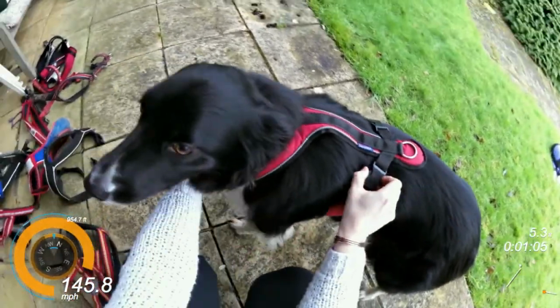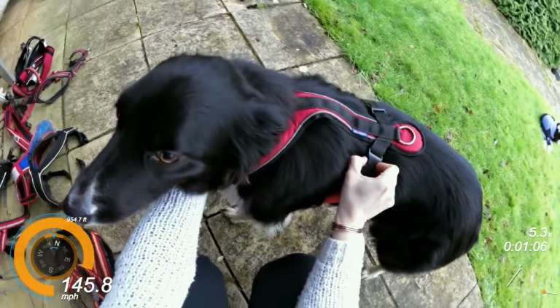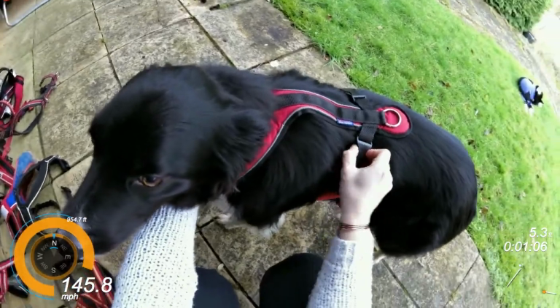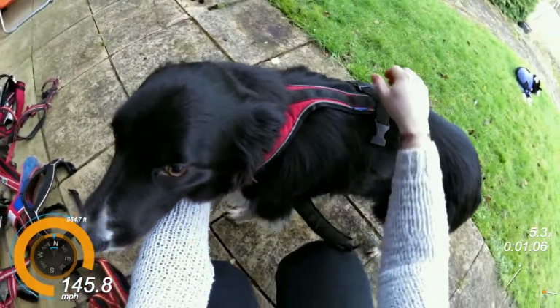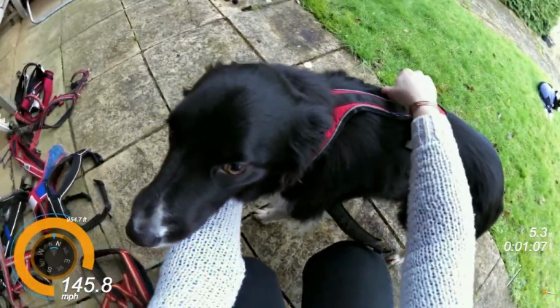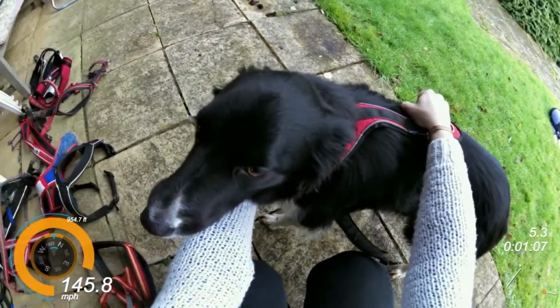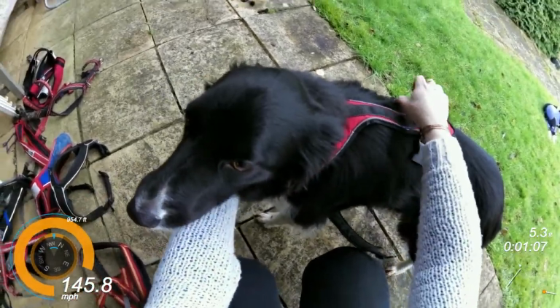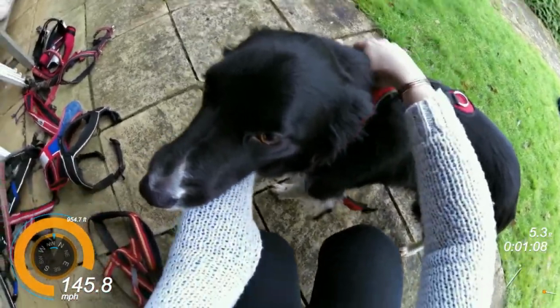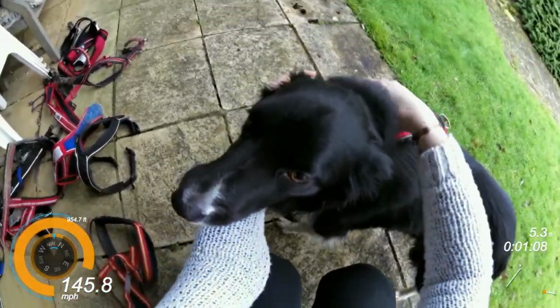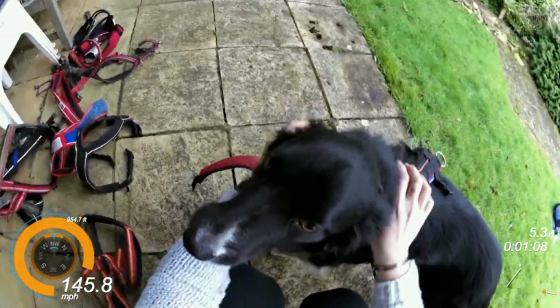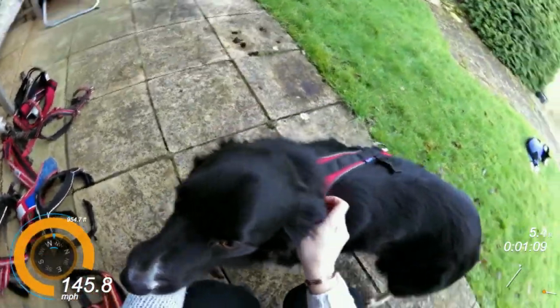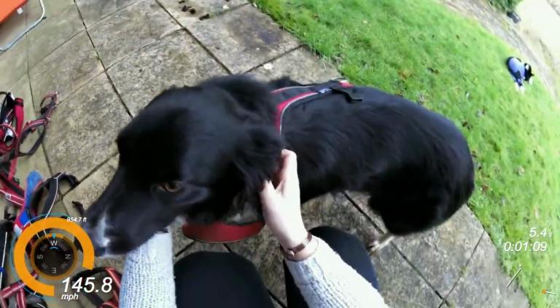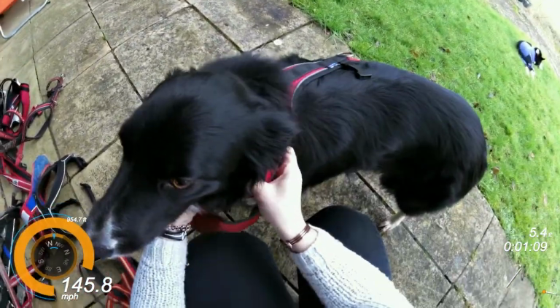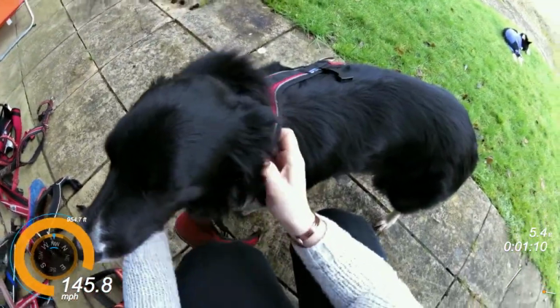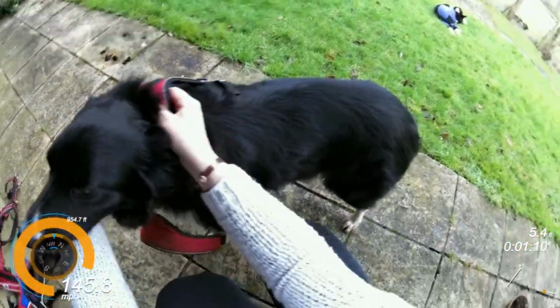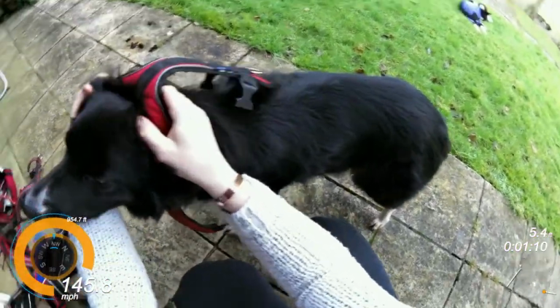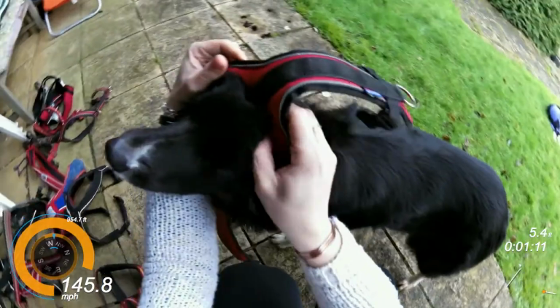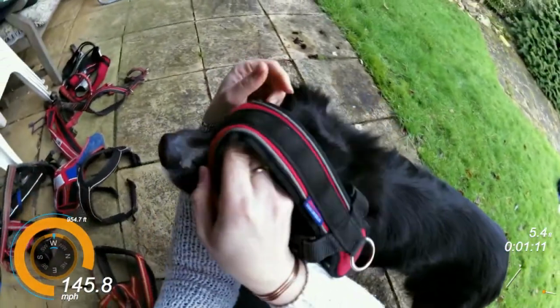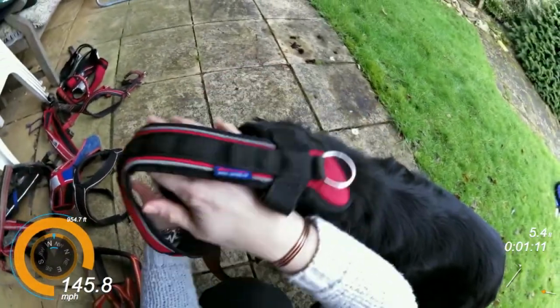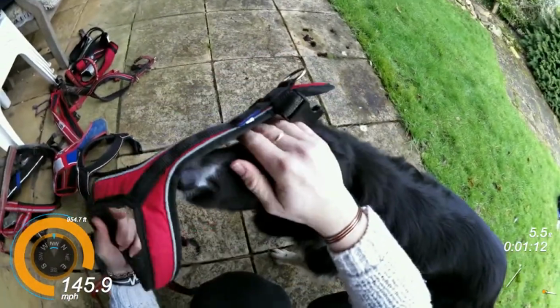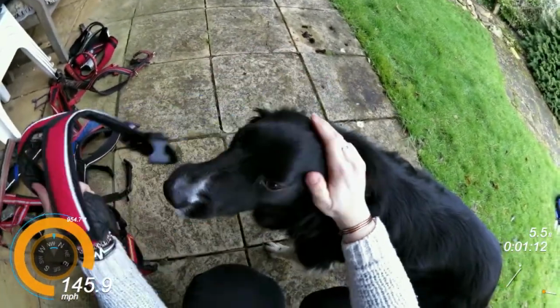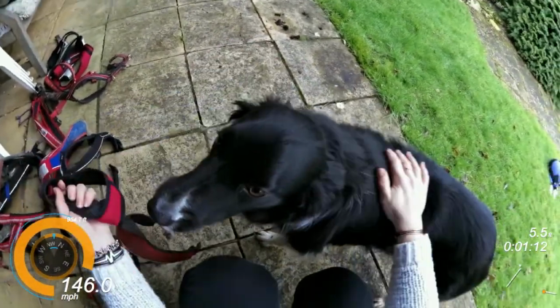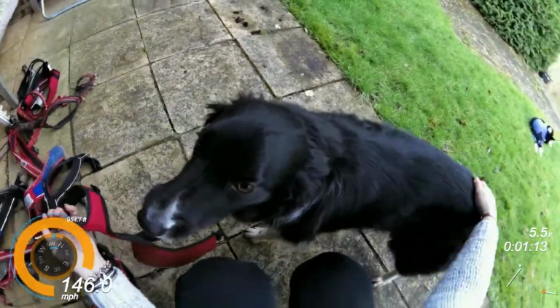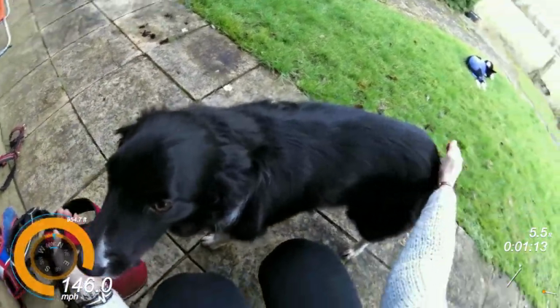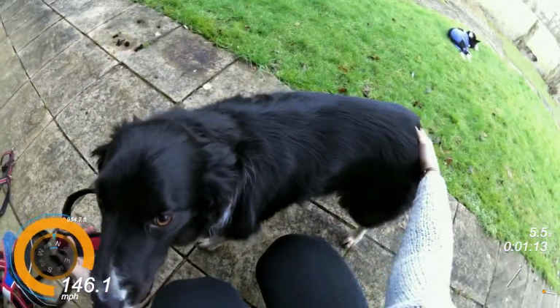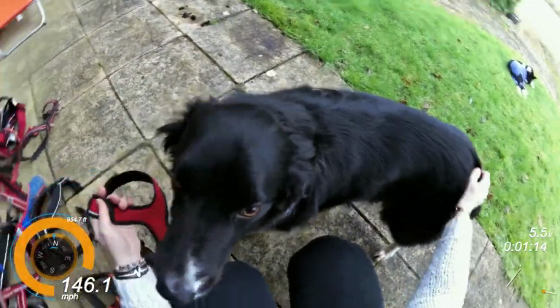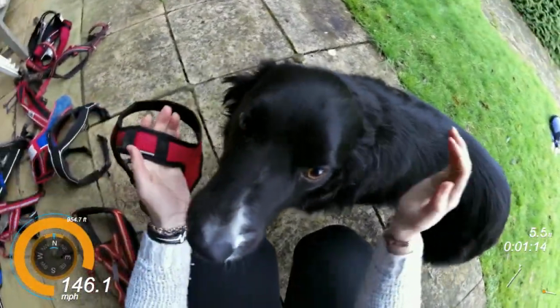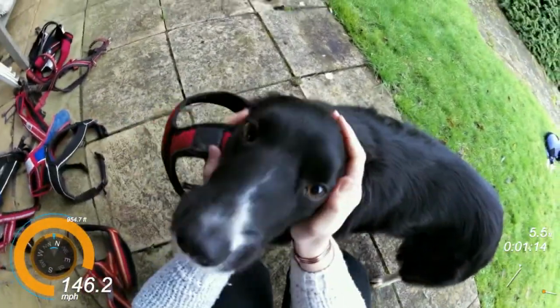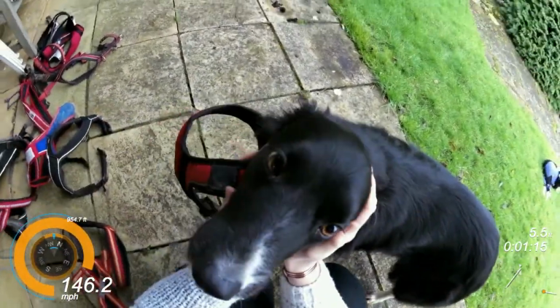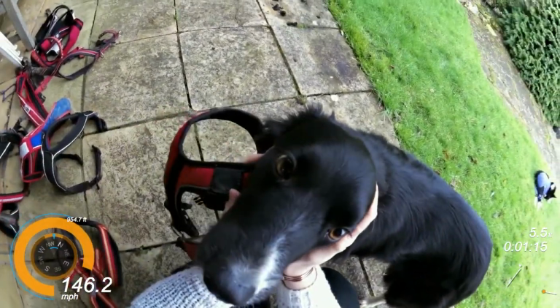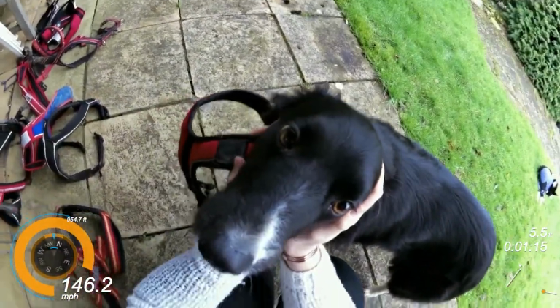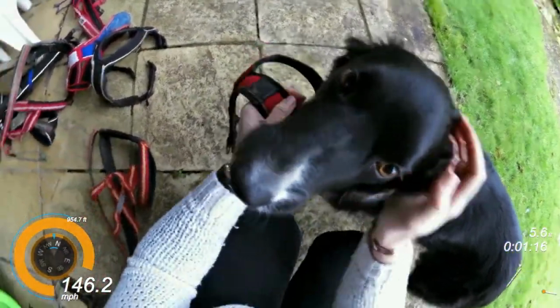The other is the size small medium, and I will show you that fit on him in a minute. But this is the small, and that fits Judo, and I would happily canicross, walk, or bike him in that harness.